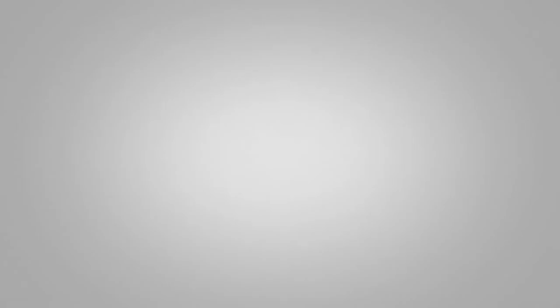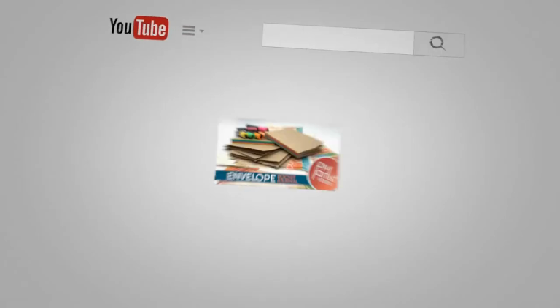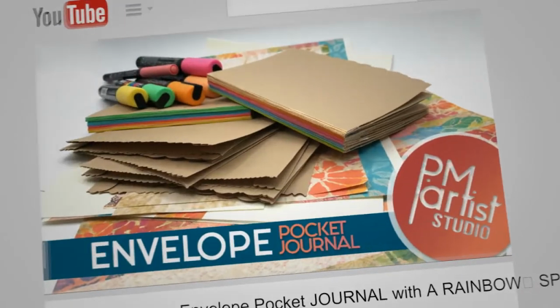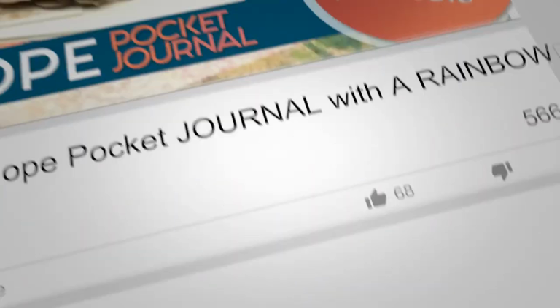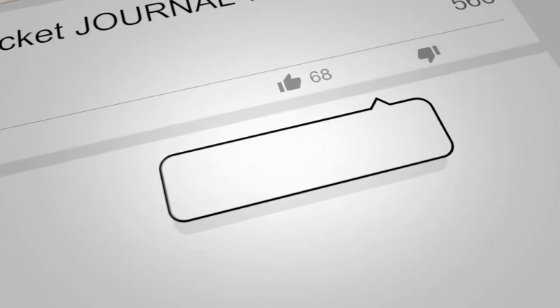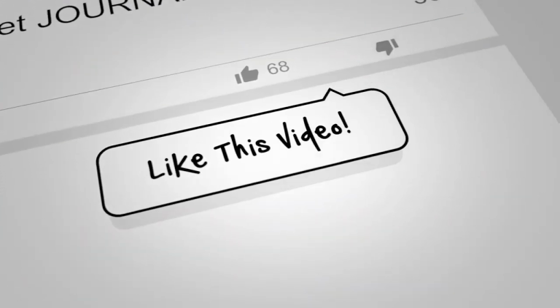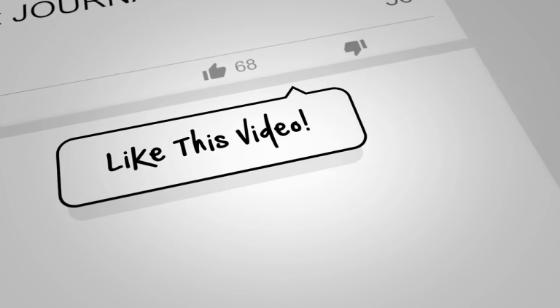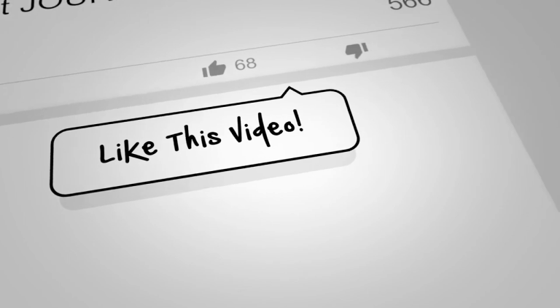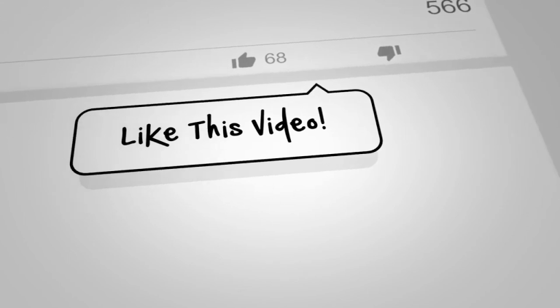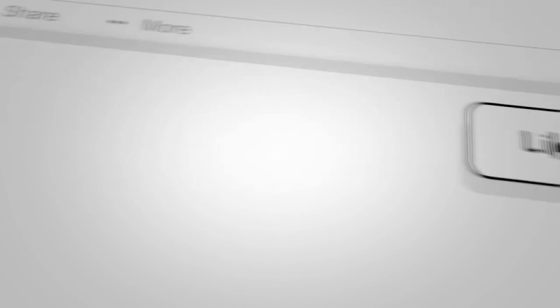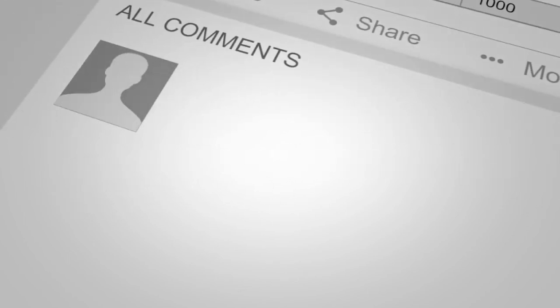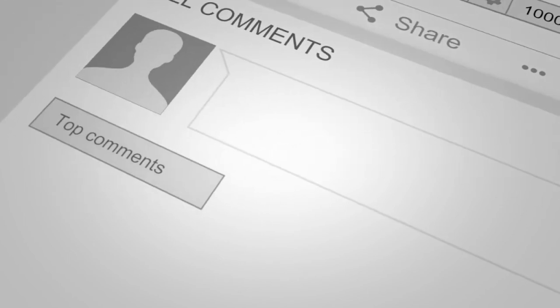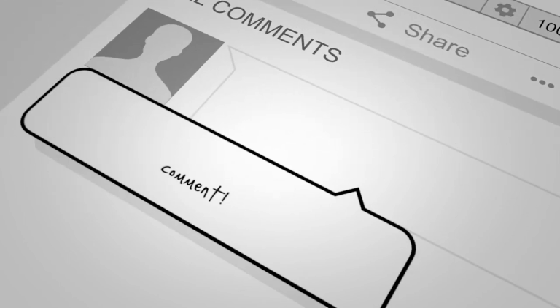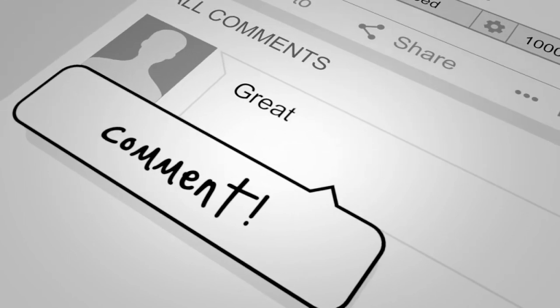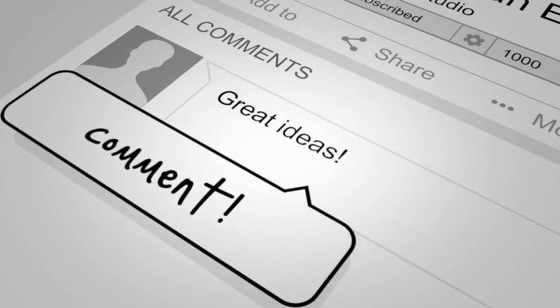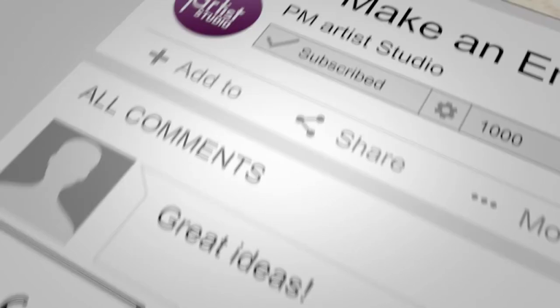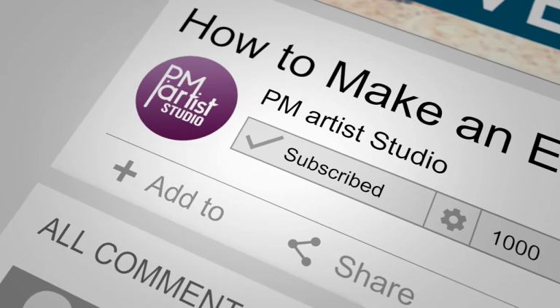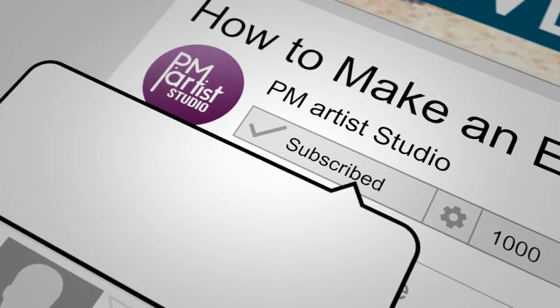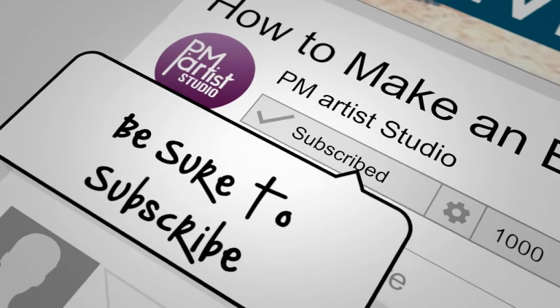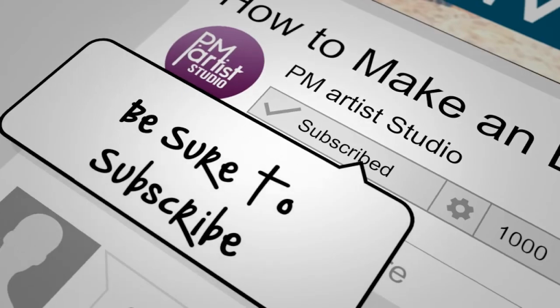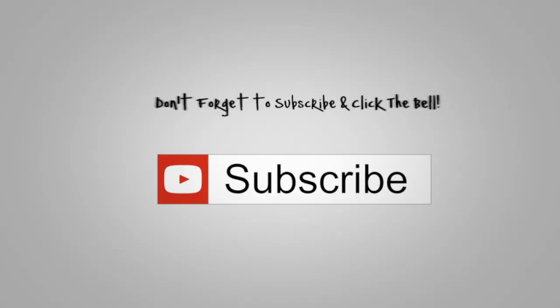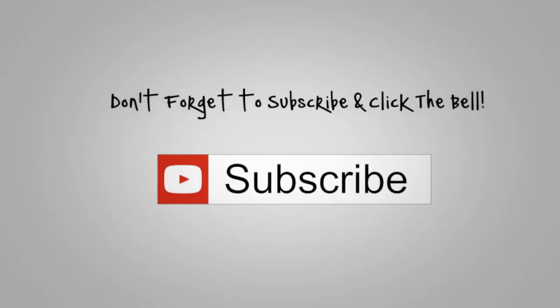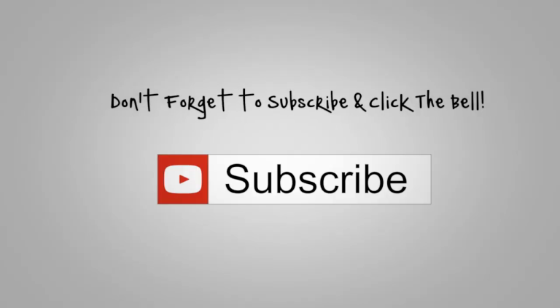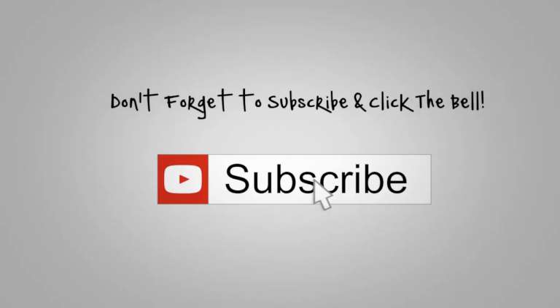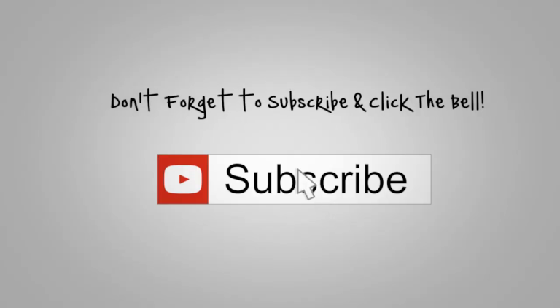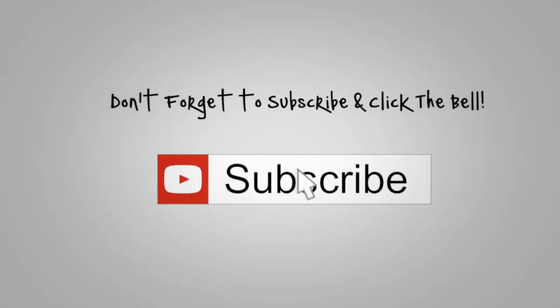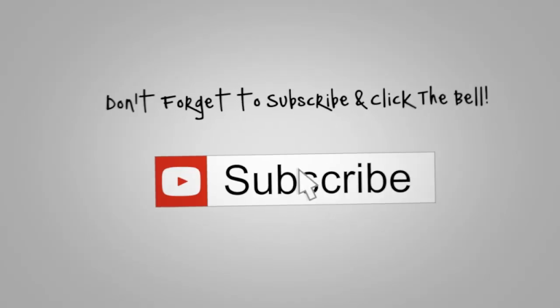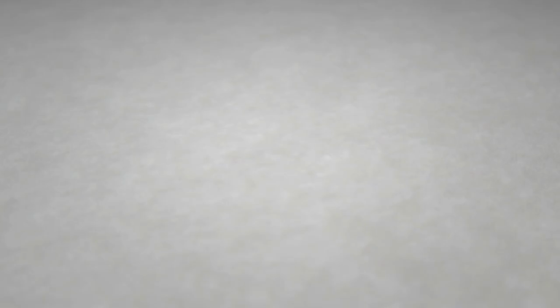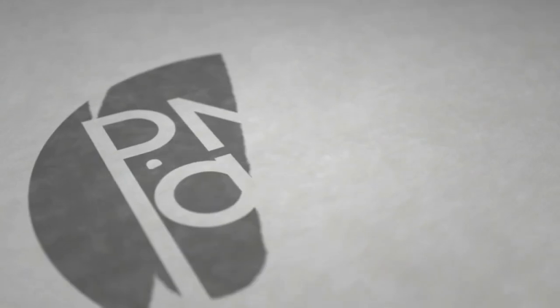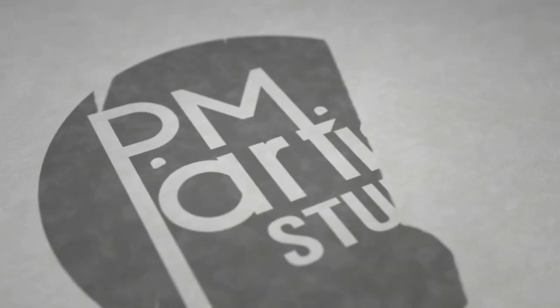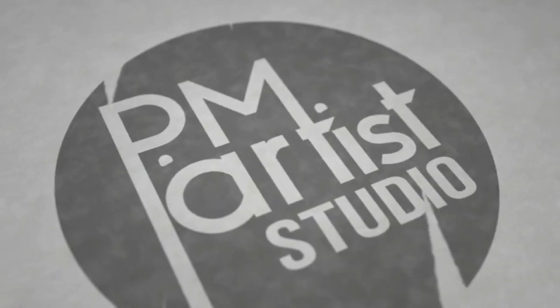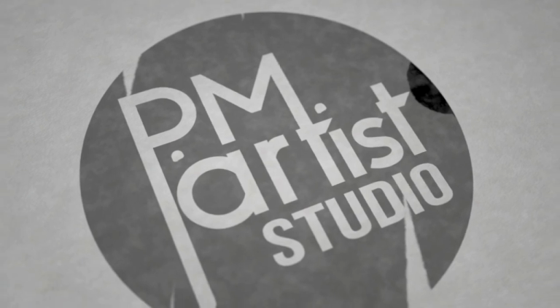And as always, please like this video if you haven't. Leave us a comment below — we love those. Subscribe to the channel if you haven't already, ring the bell. We do this each week. Thank you again for watching. Bye.